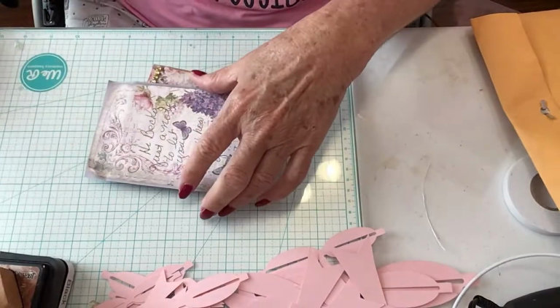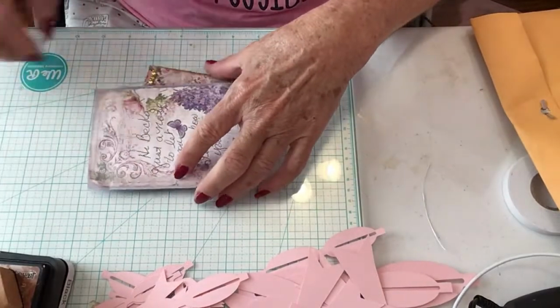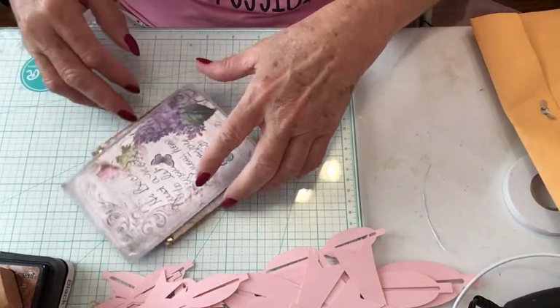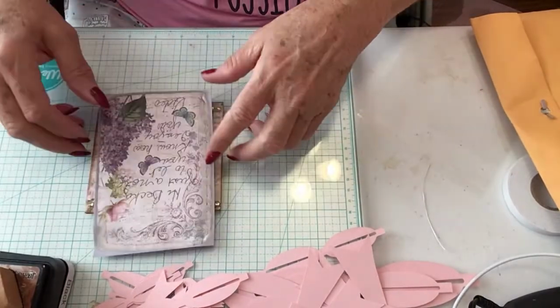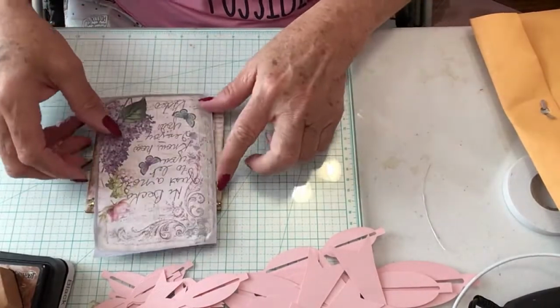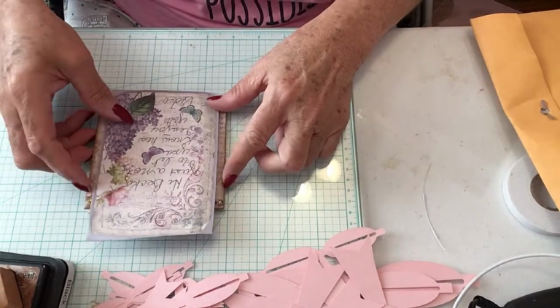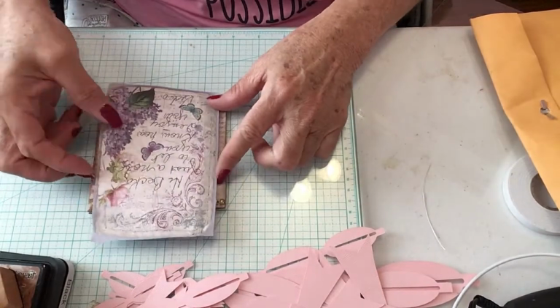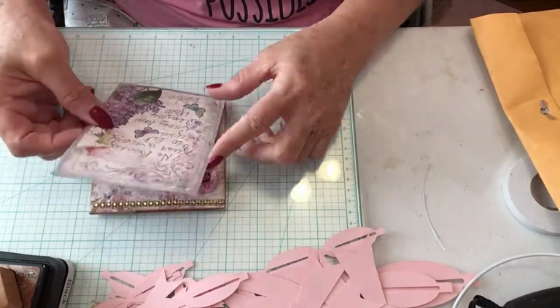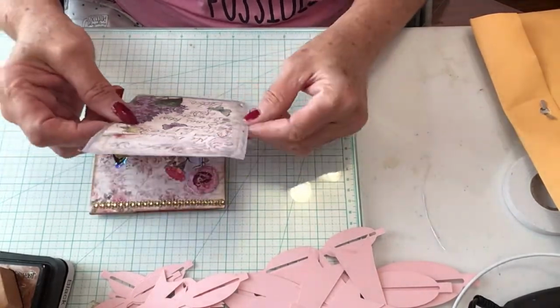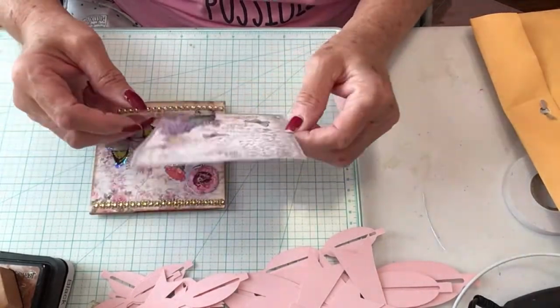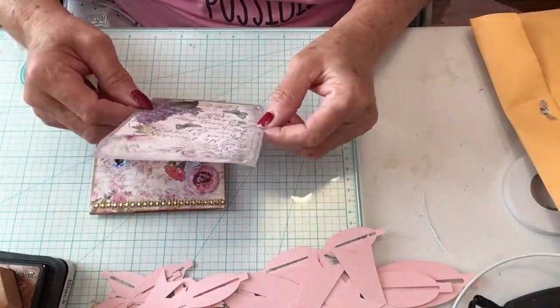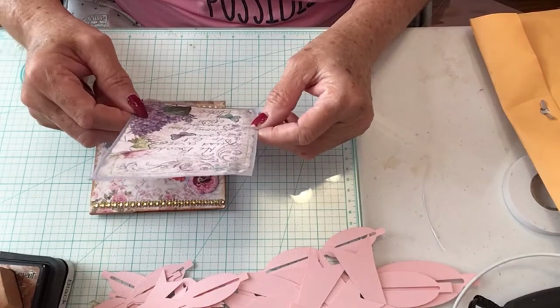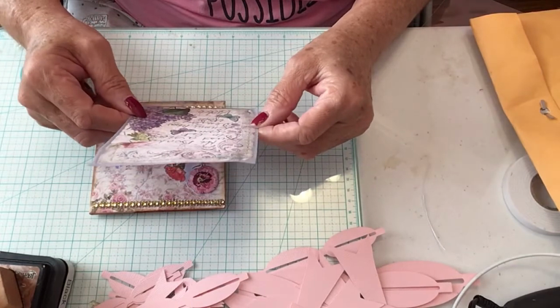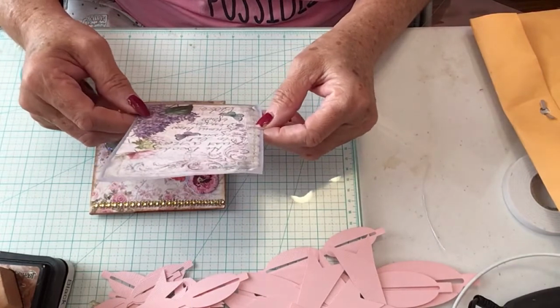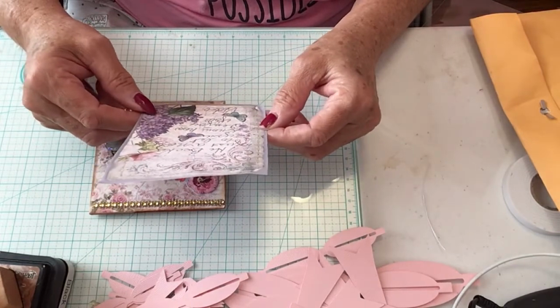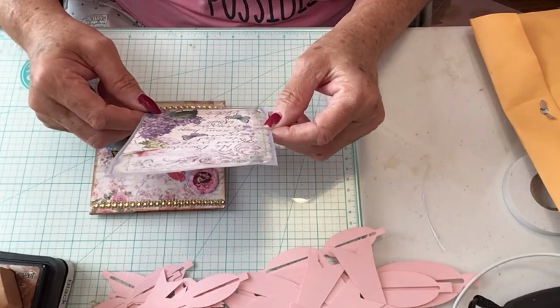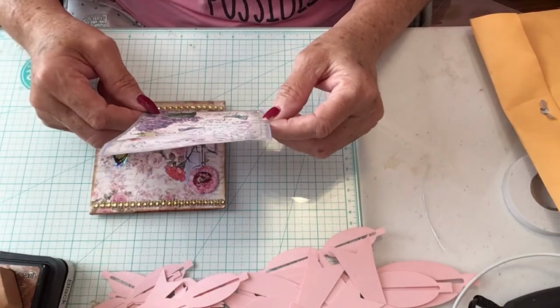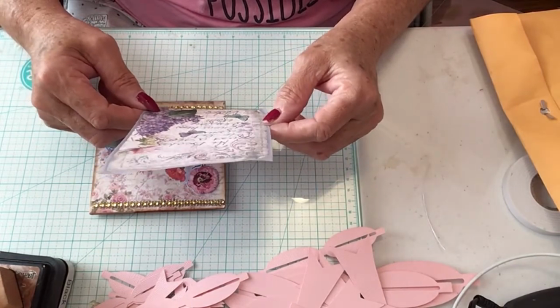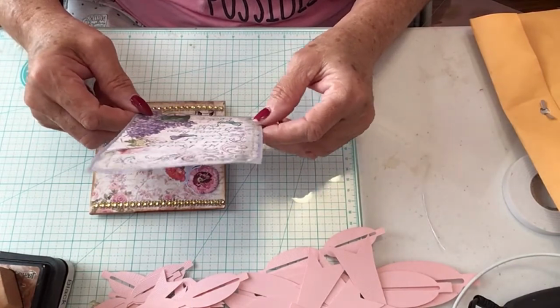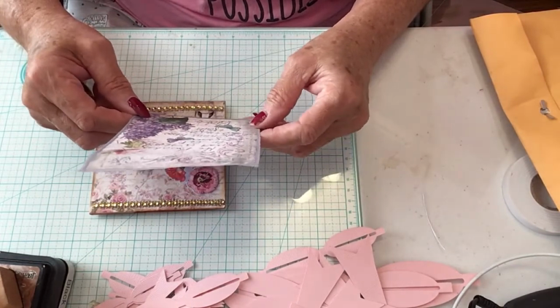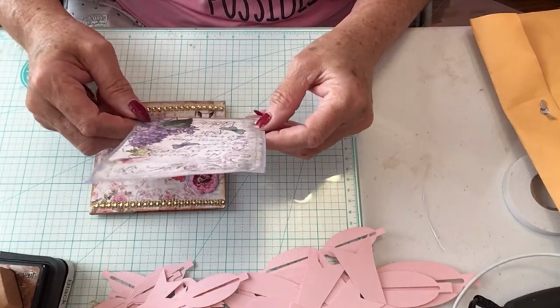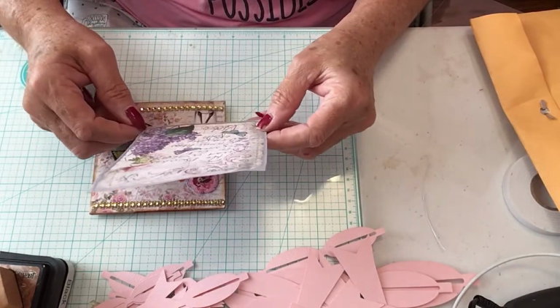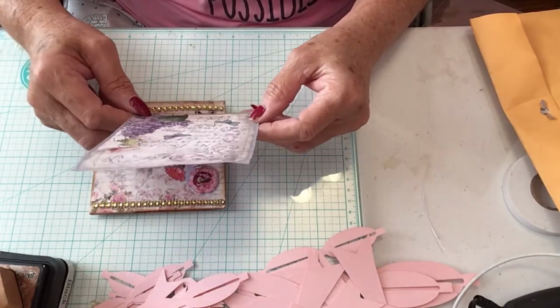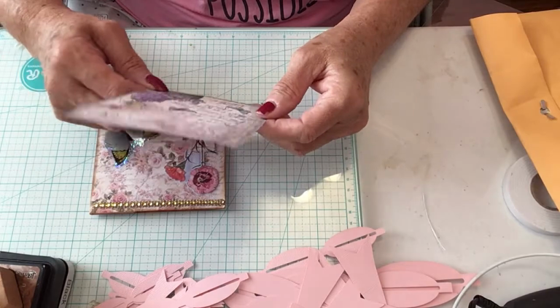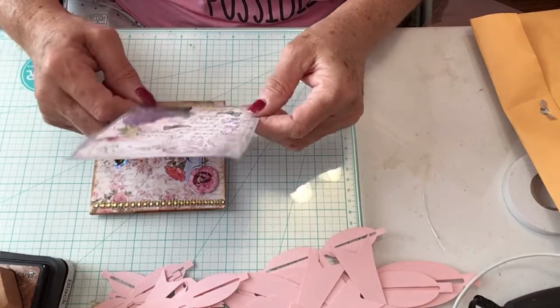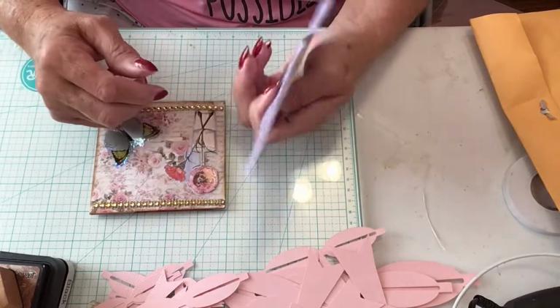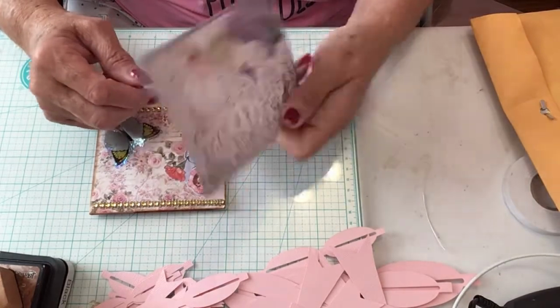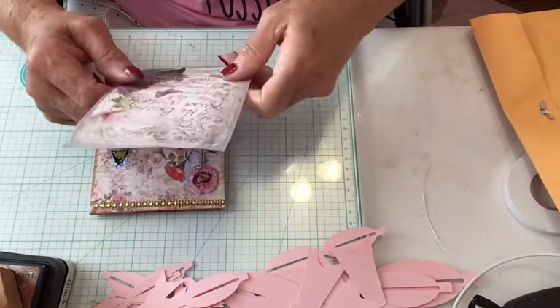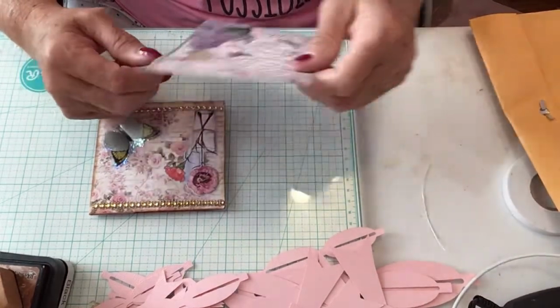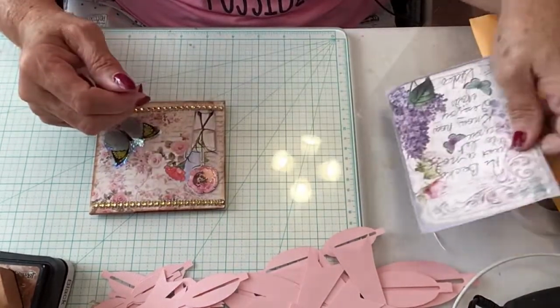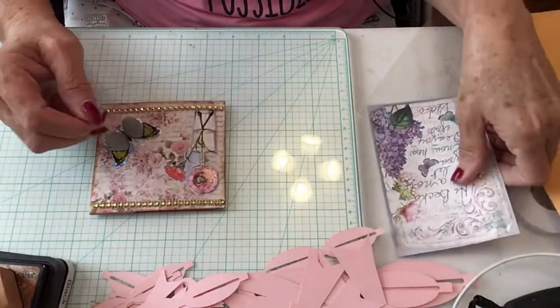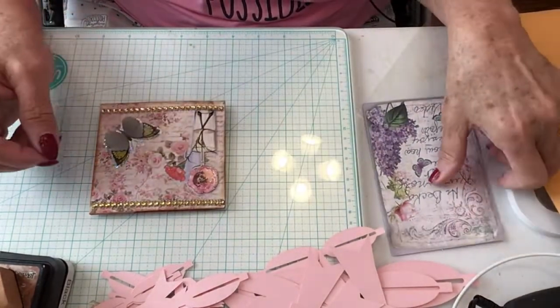Okay, let's see what this says. It says: "Hi Becky, just a note to let you know how much I enjoy your videos." Aw, thank you Martha. That is so sweet of you.